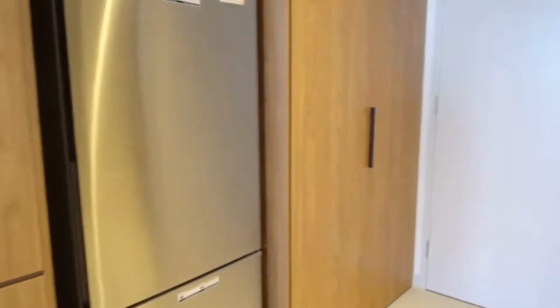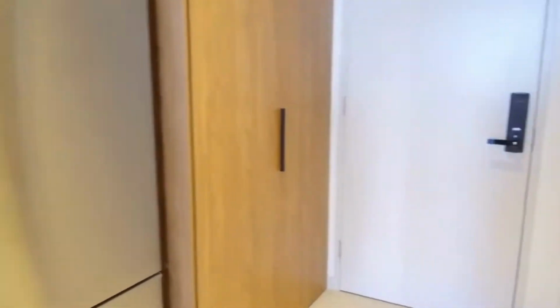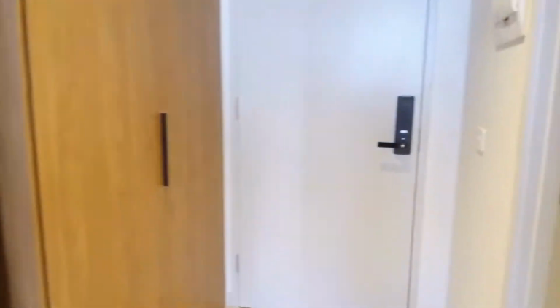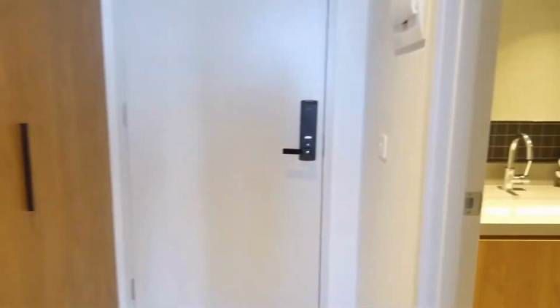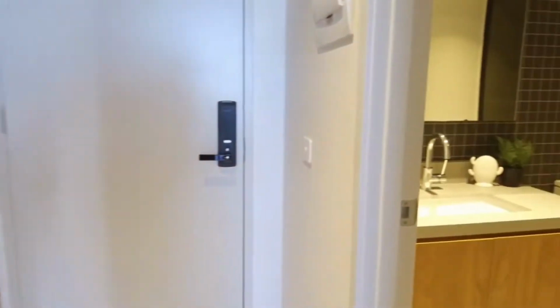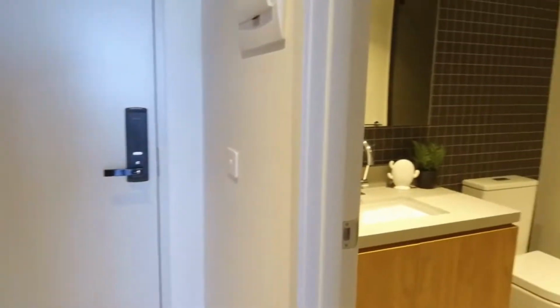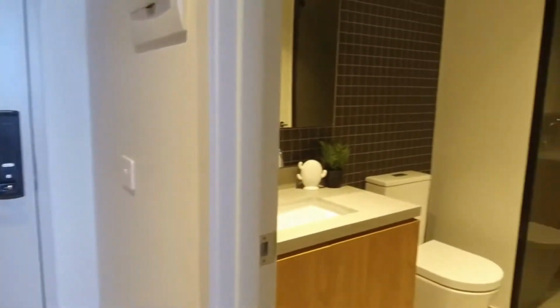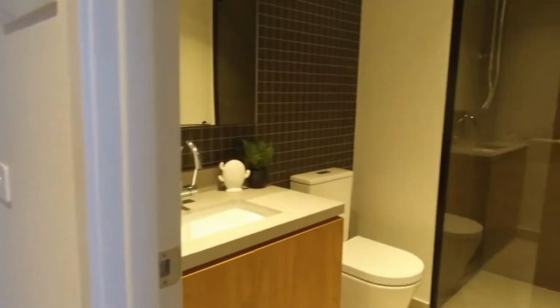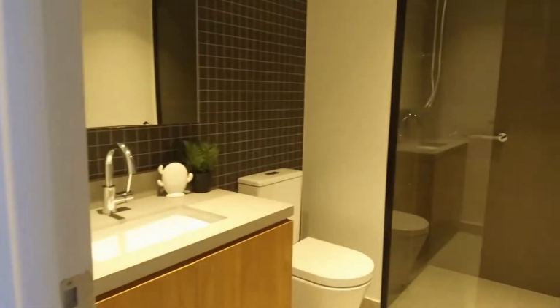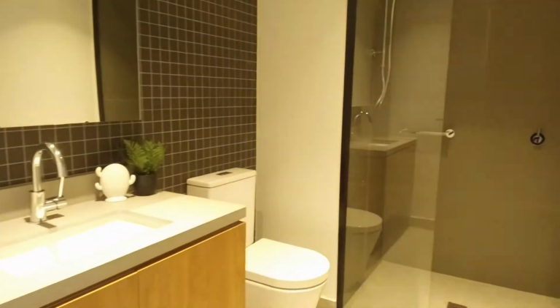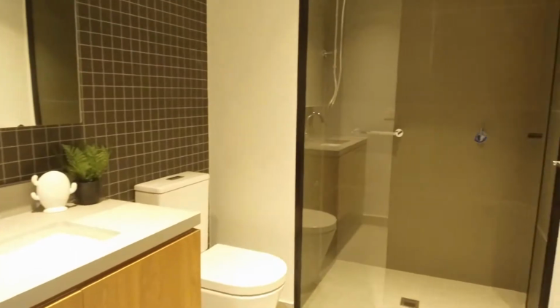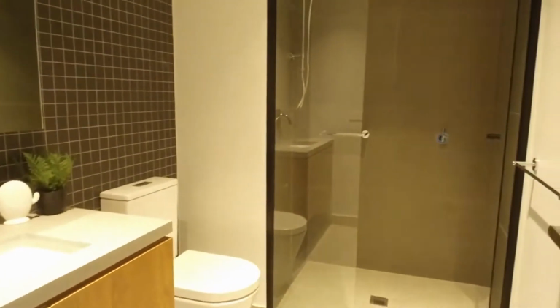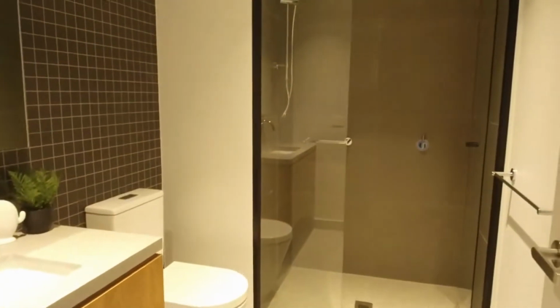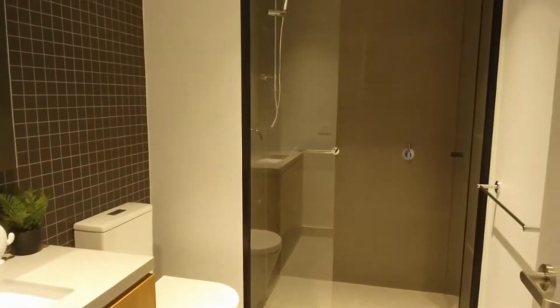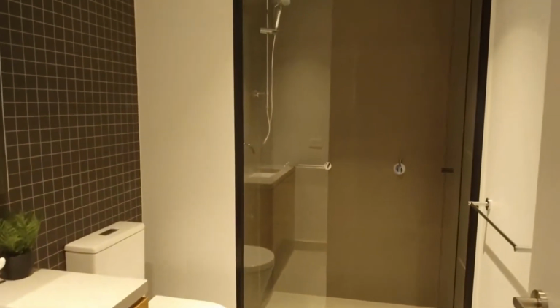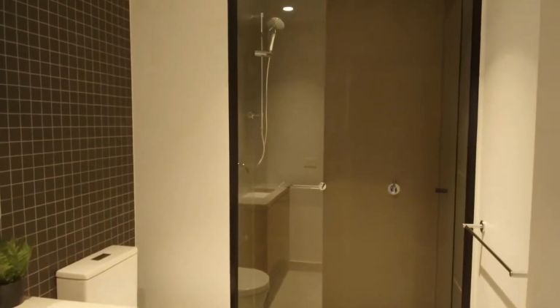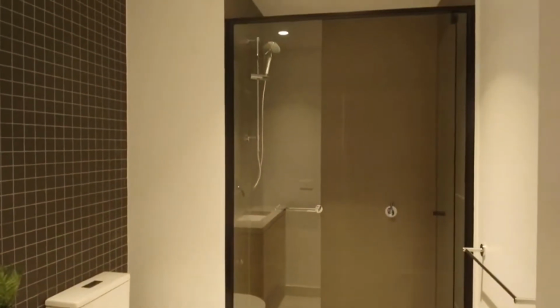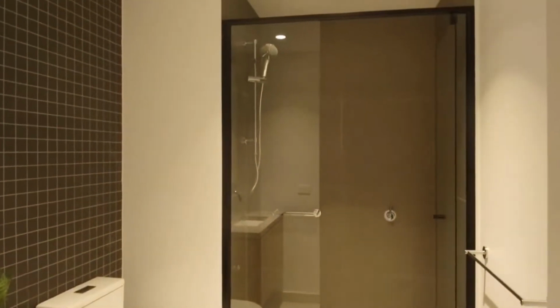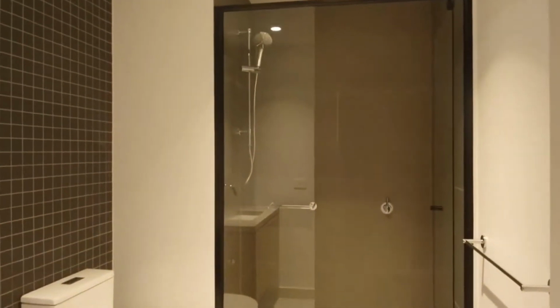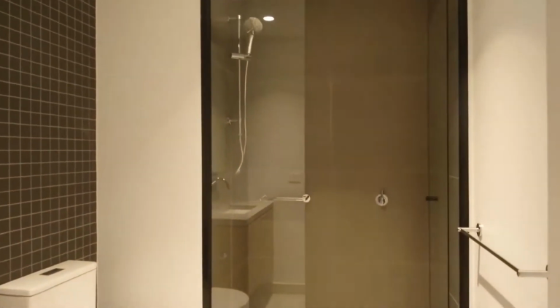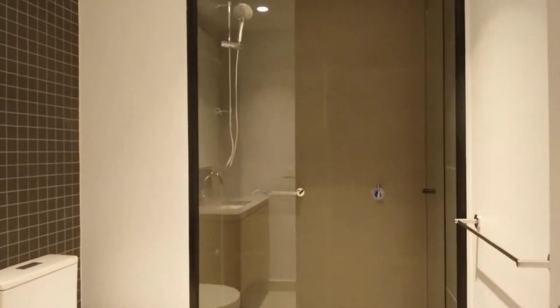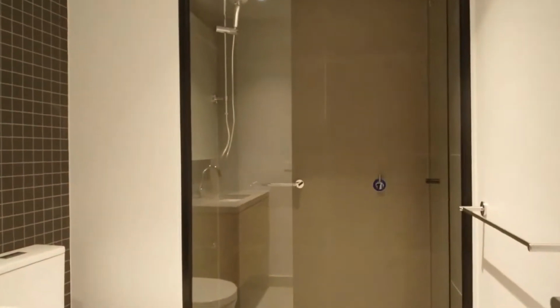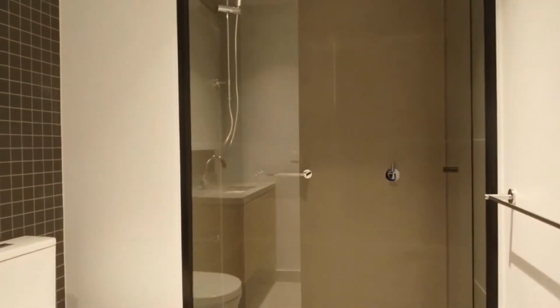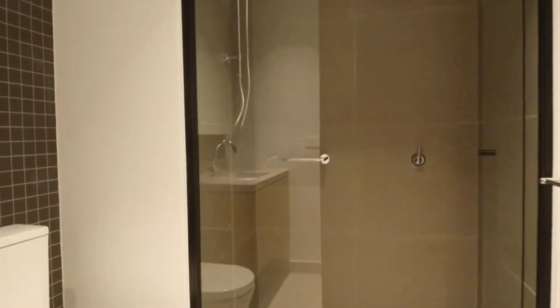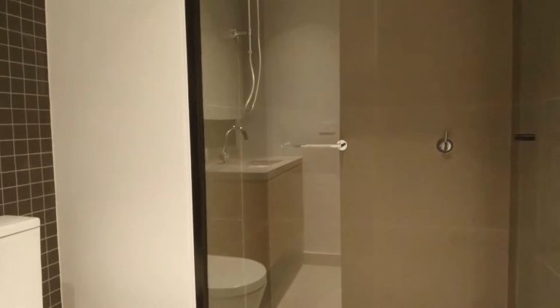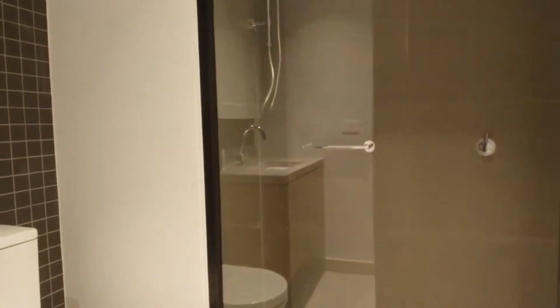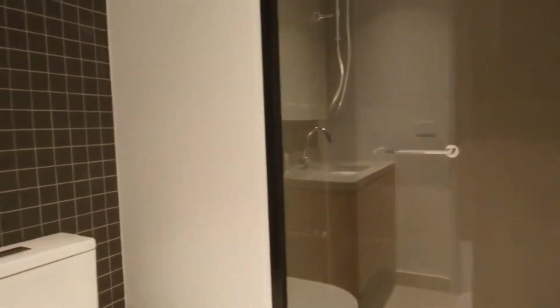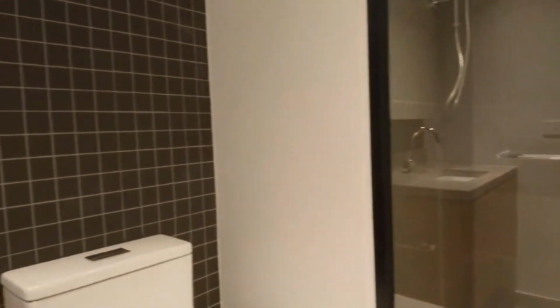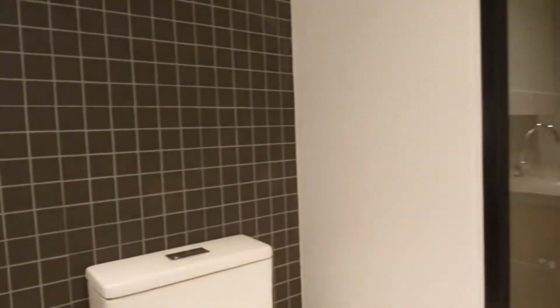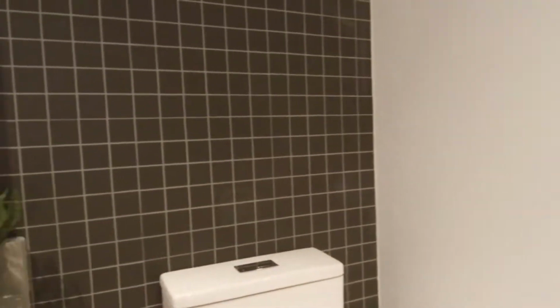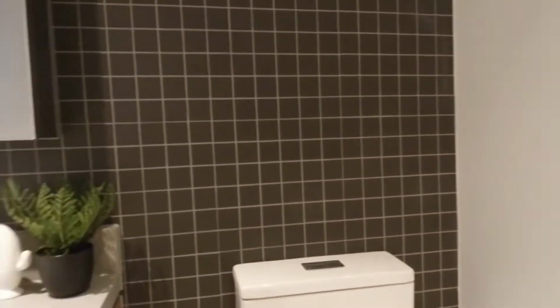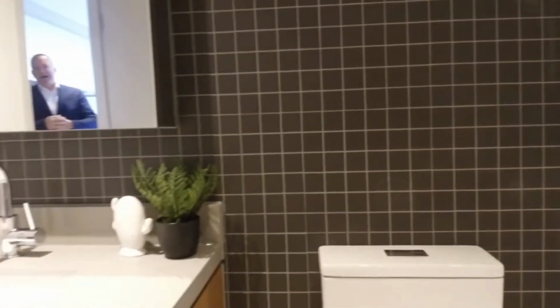Let's have a look at the bathroom — again, a very well-styled bathroom with storage below the vanity and behind the mirror. Very smart.